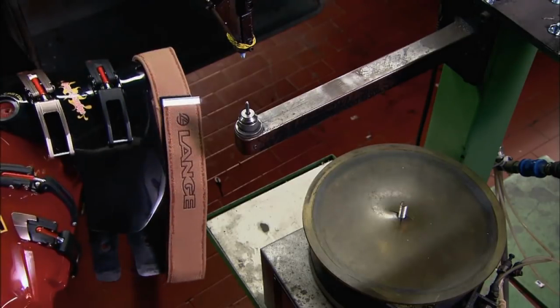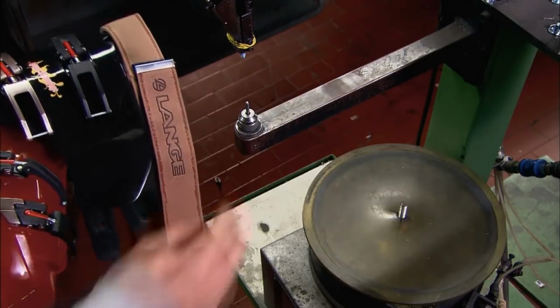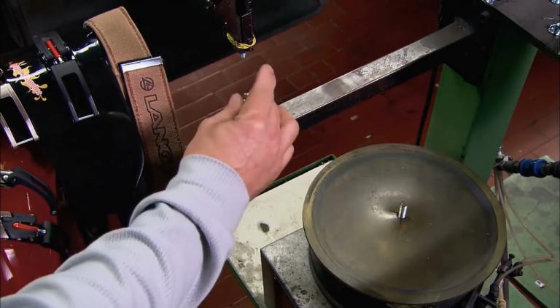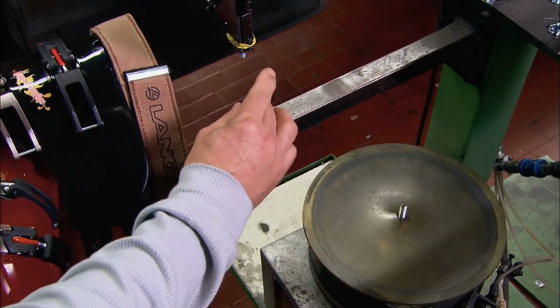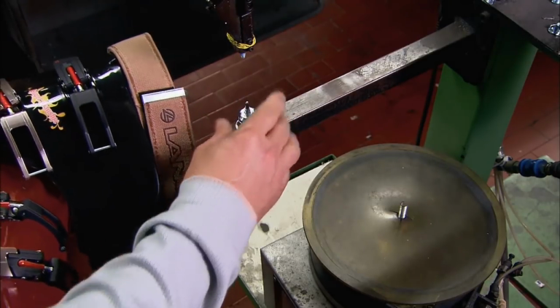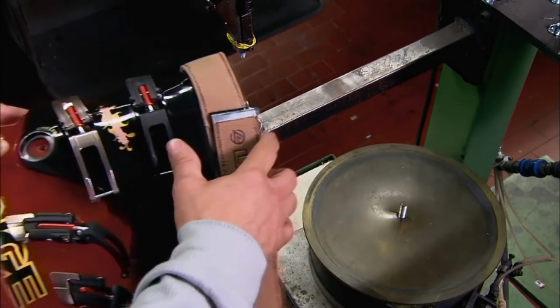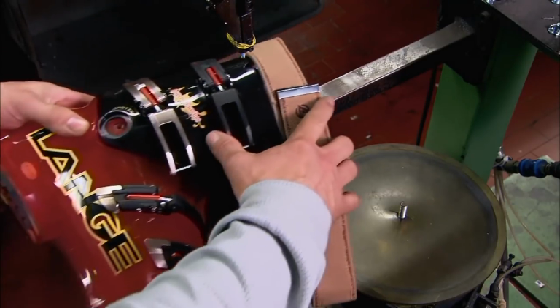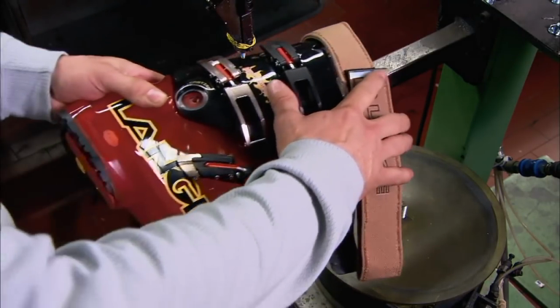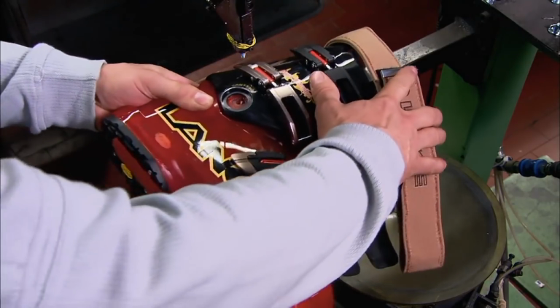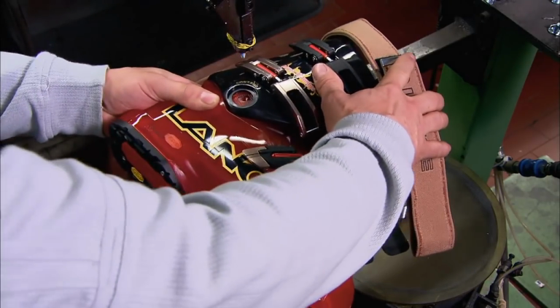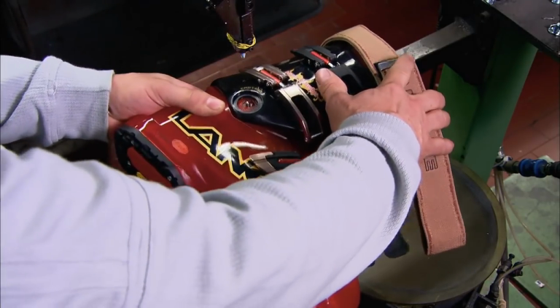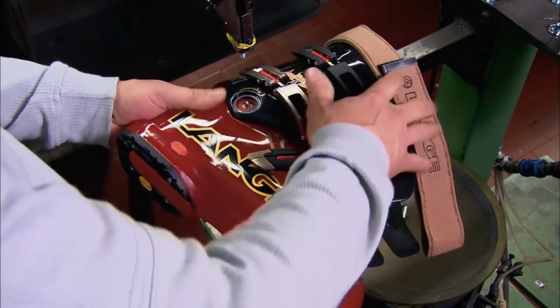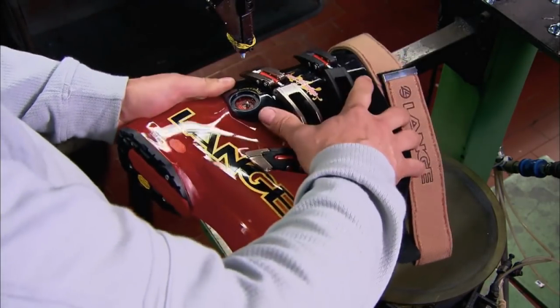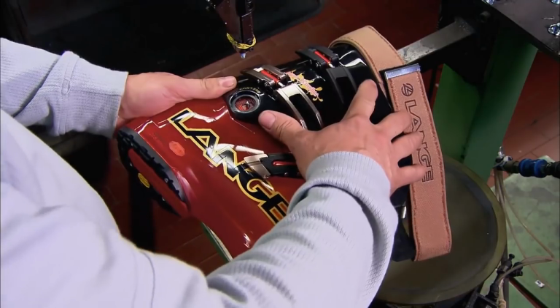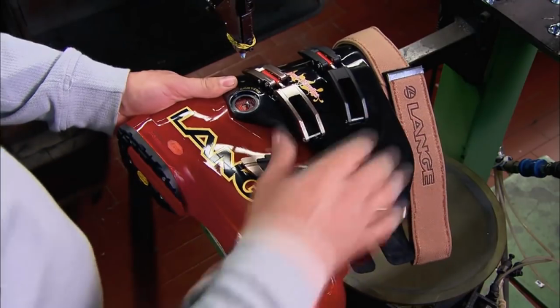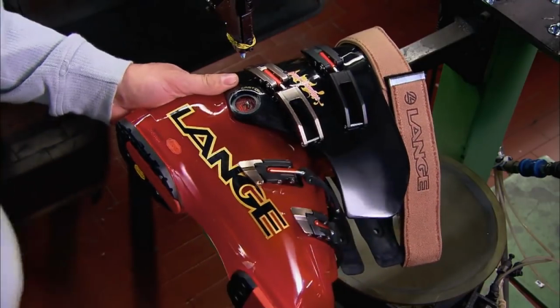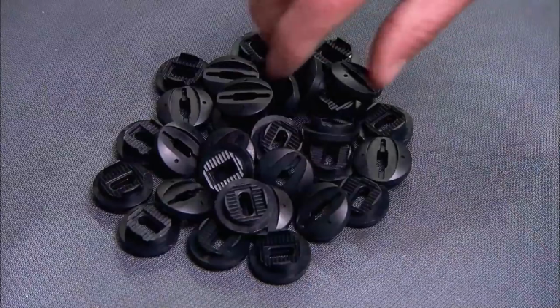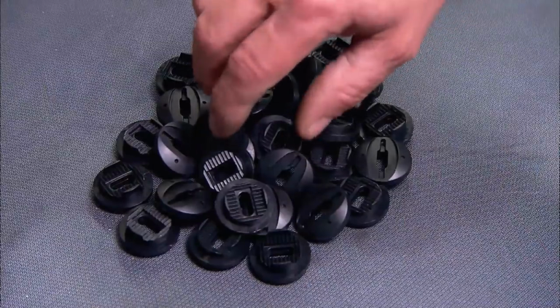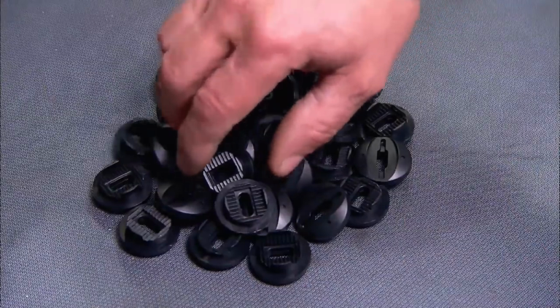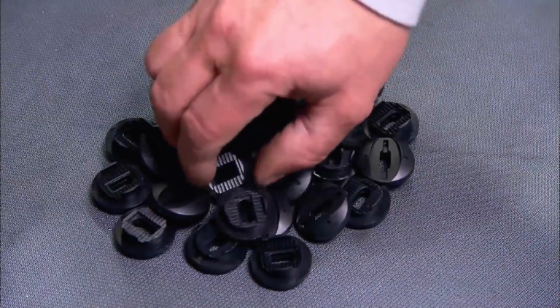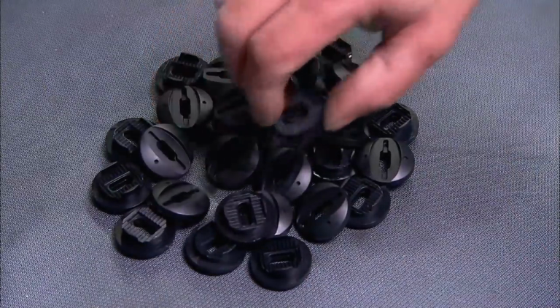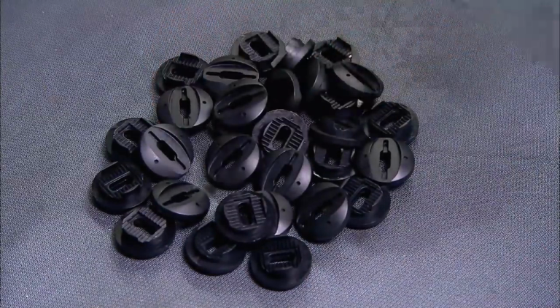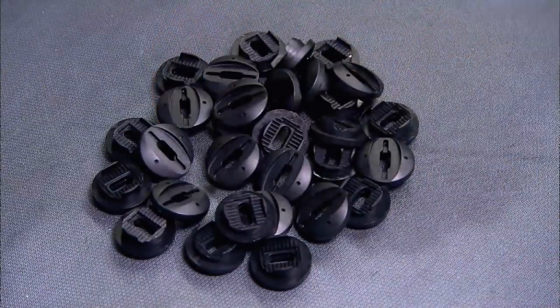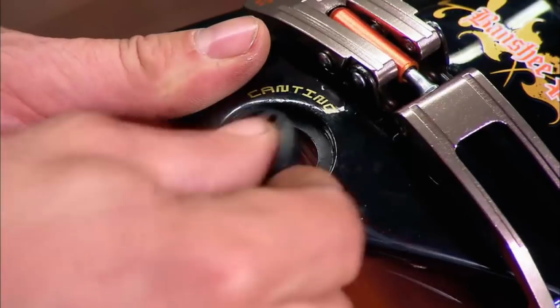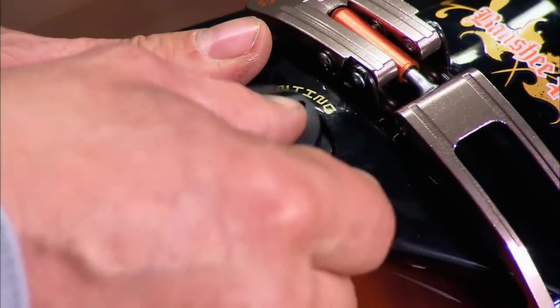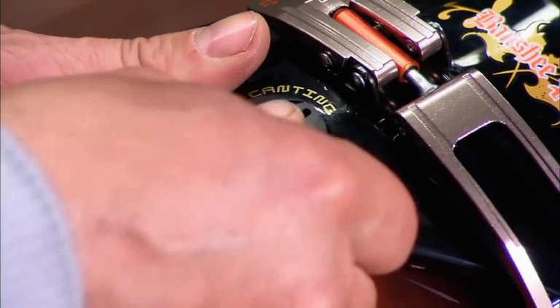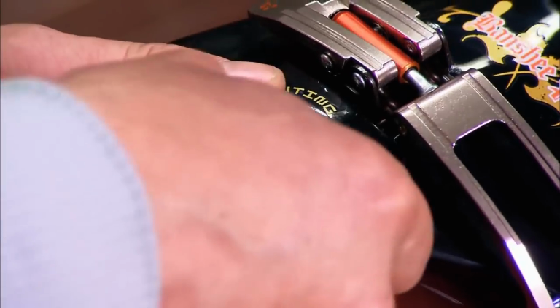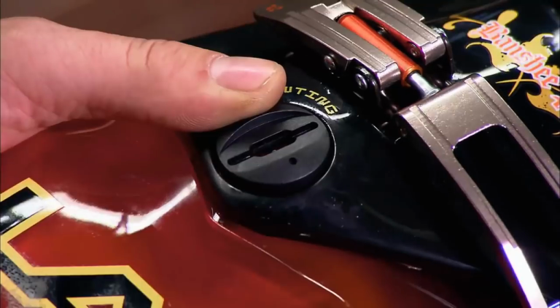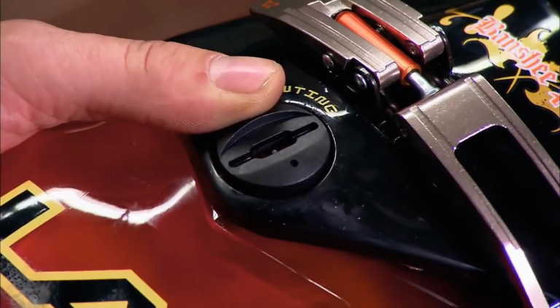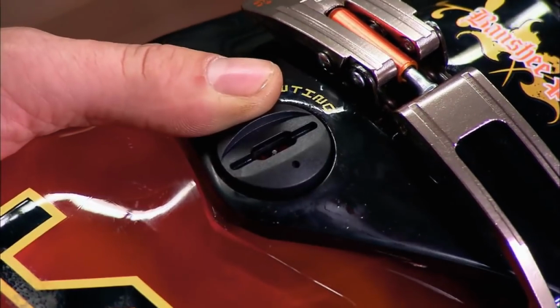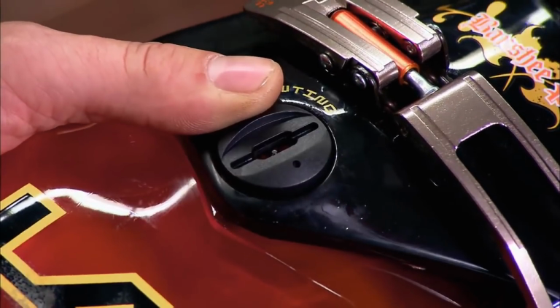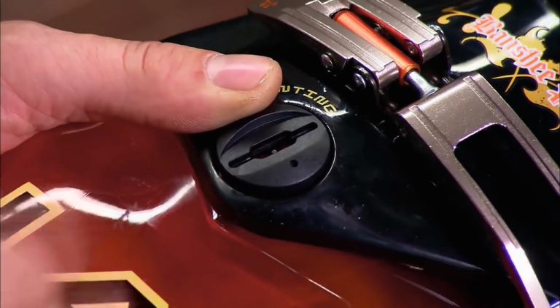Now they're ready to attach the cuff to the shell. The fastener is adjustable to align the cuff to the shape of the skier's leg. This adjustment is called canting.